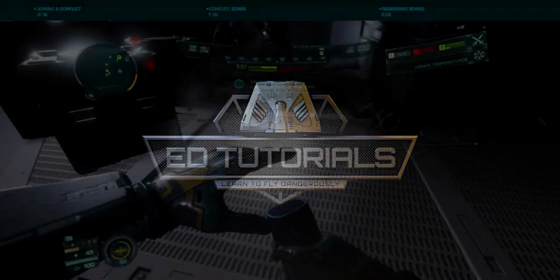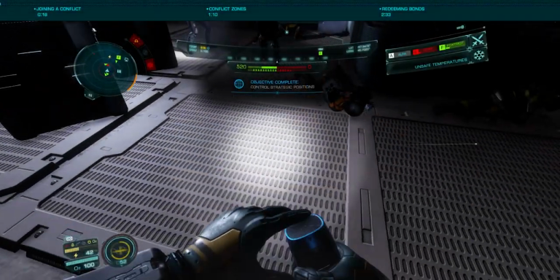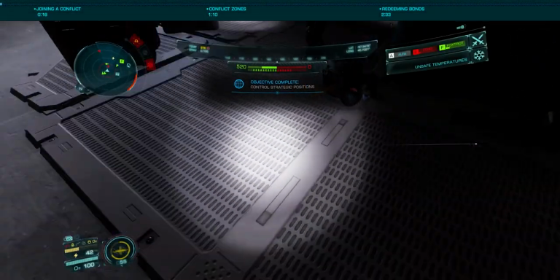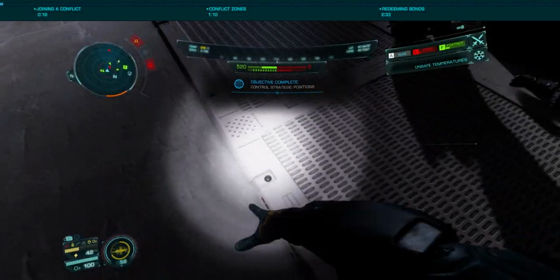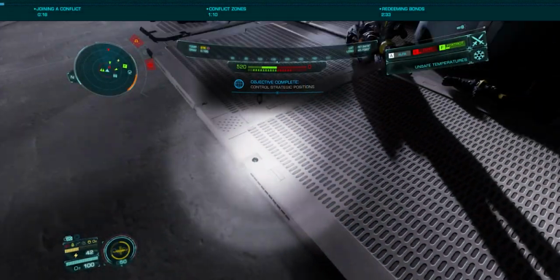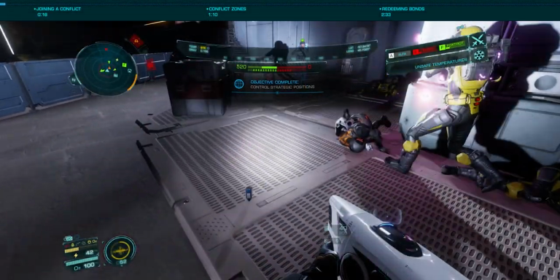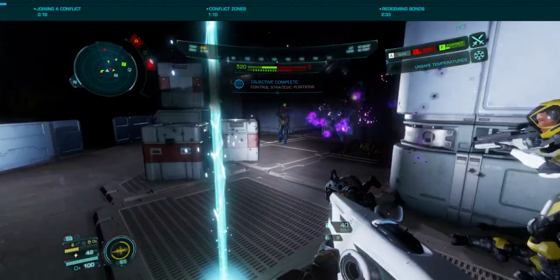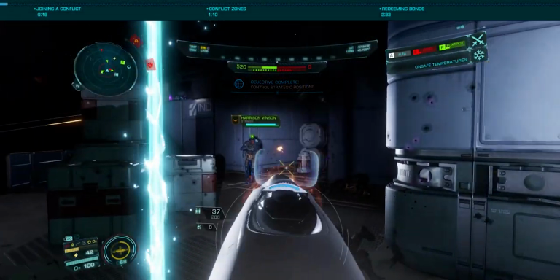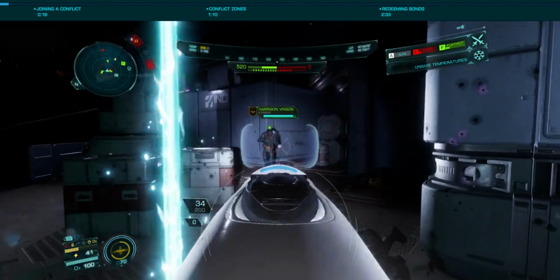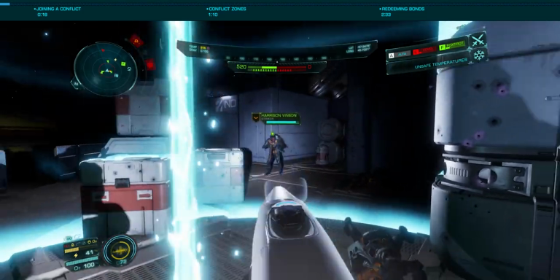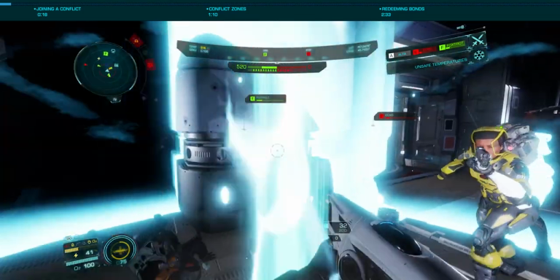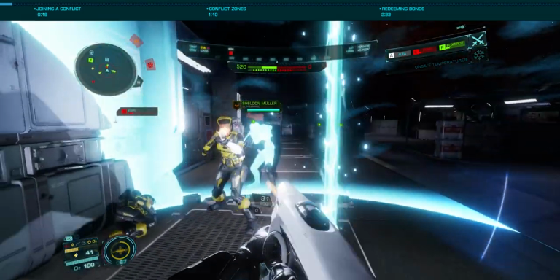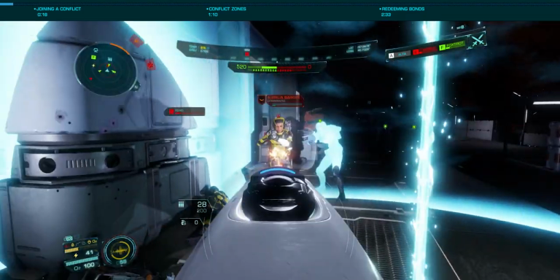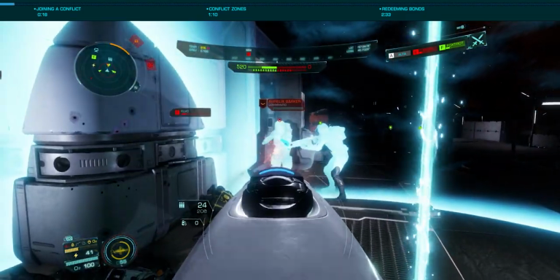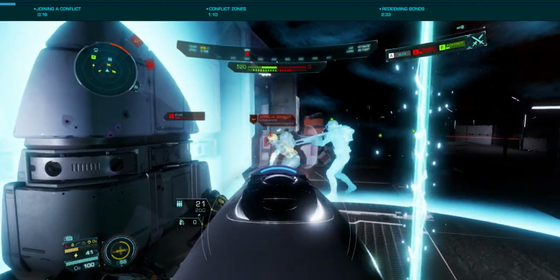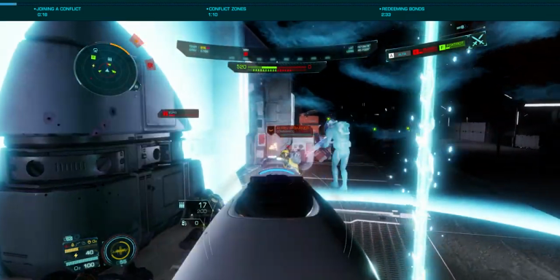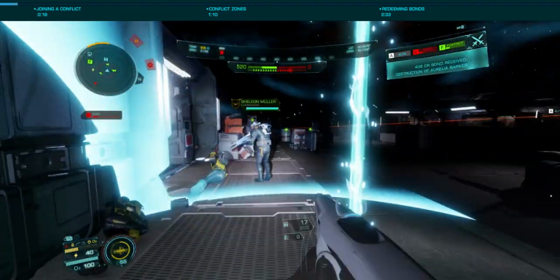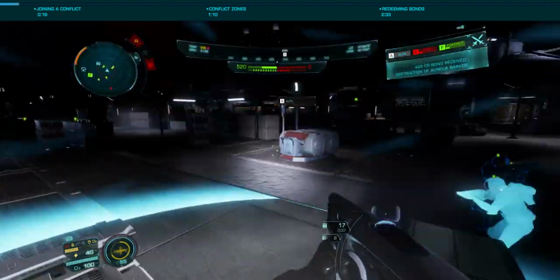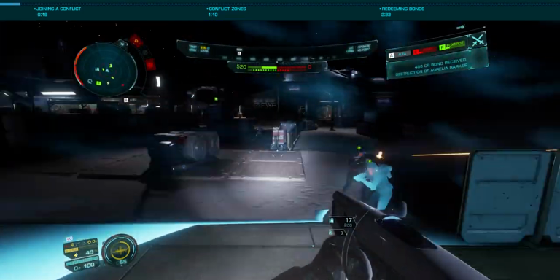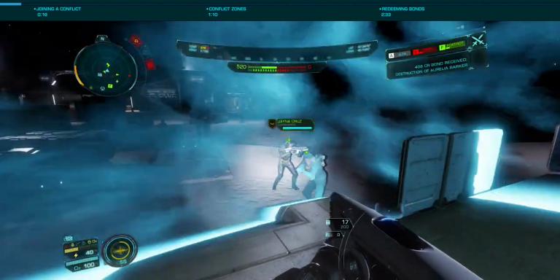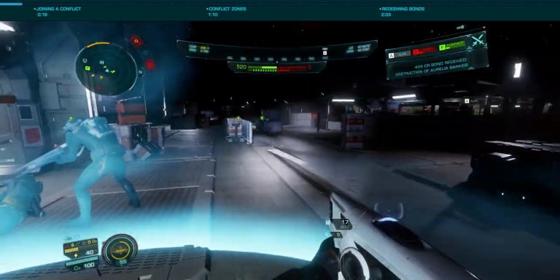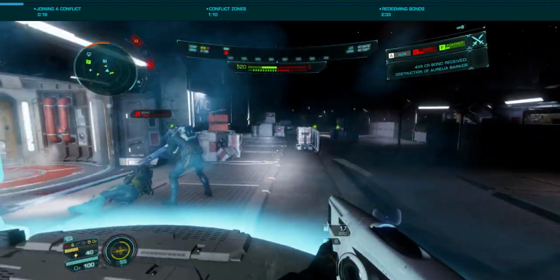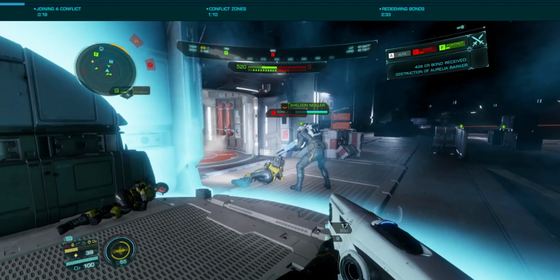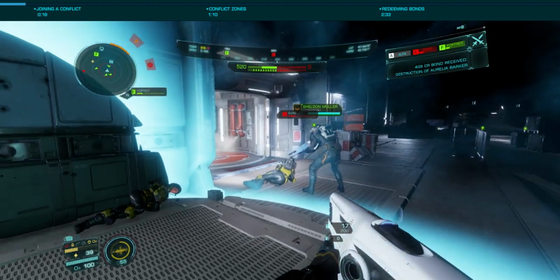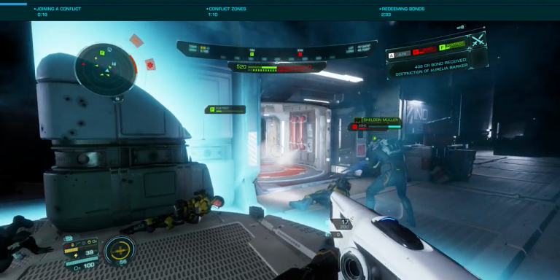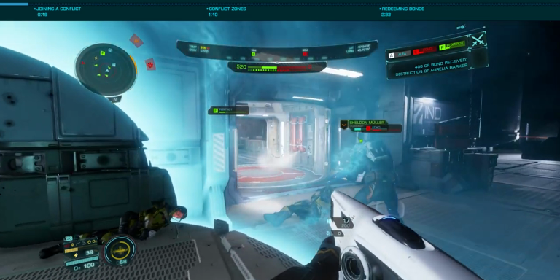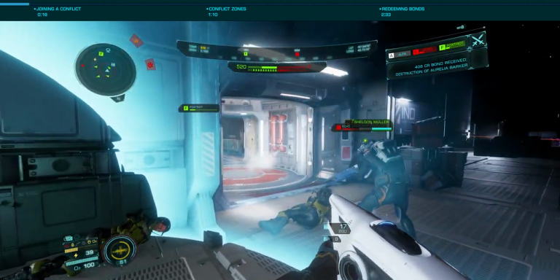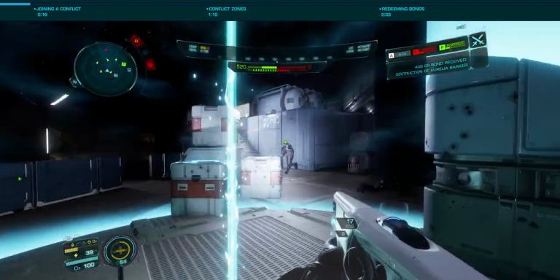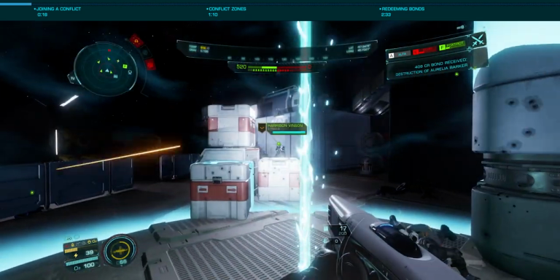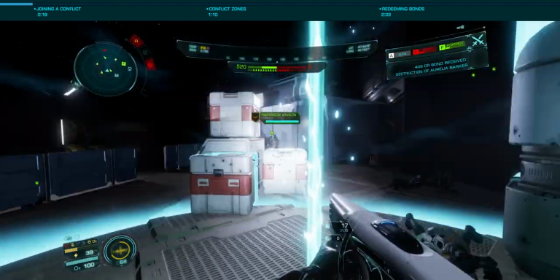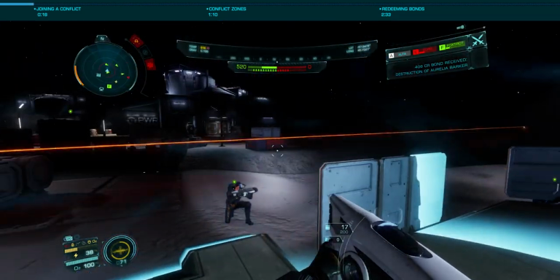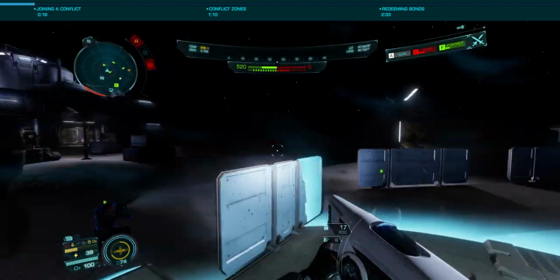Now that Phase 2 of Odyssey Alpha is upon us, we now have access to Frontline Solutions, which brings us on-foot conflict zones. Let's take a very quick look at how these work in Alpha Phase 2.